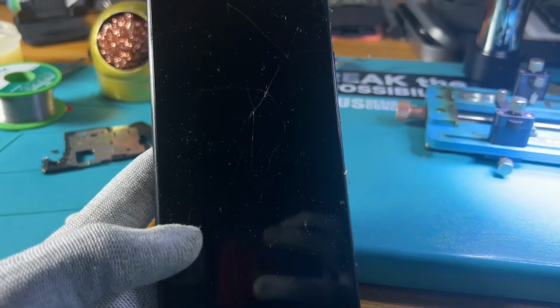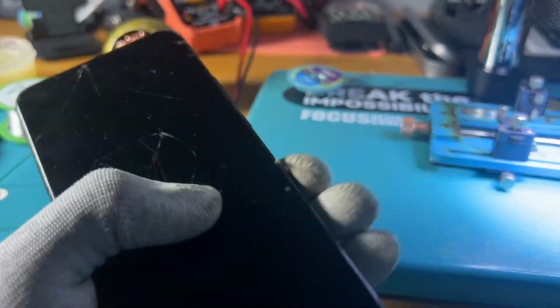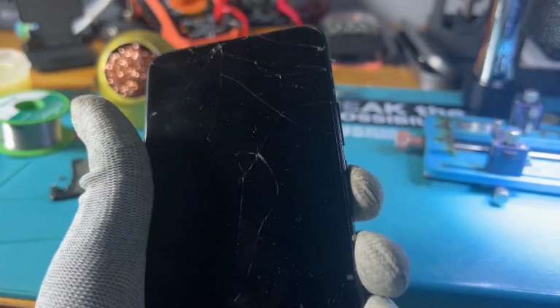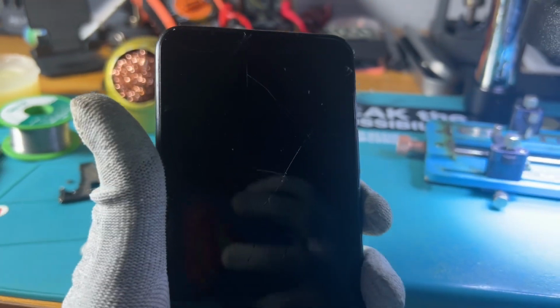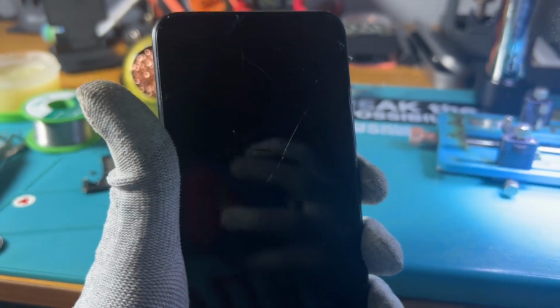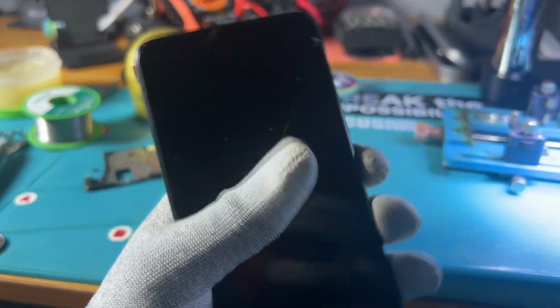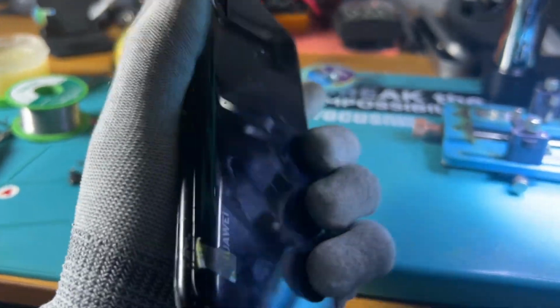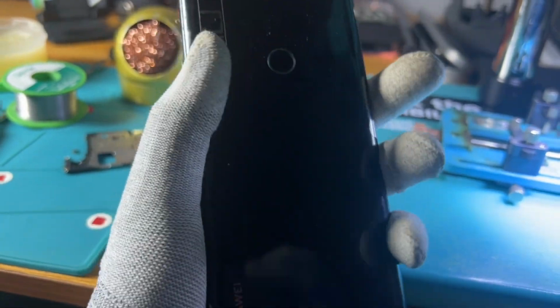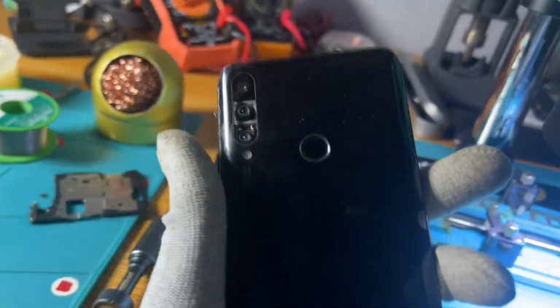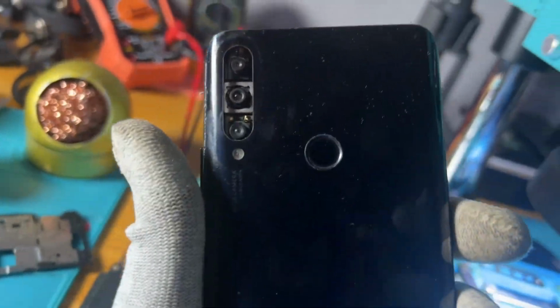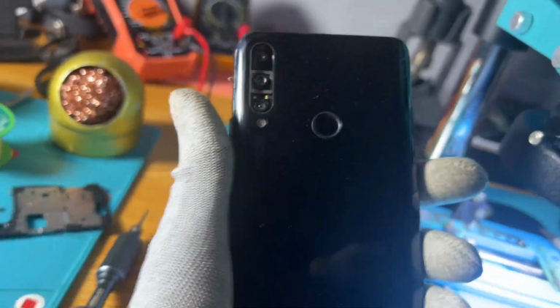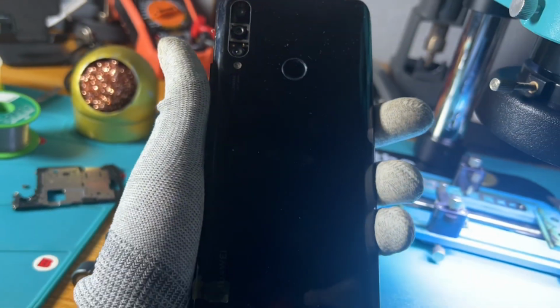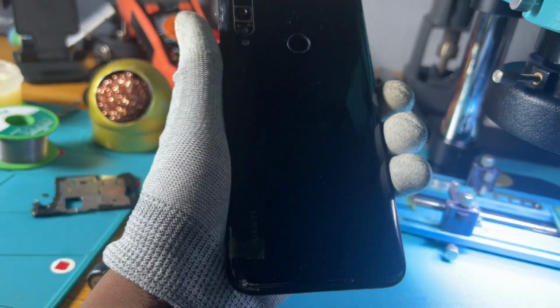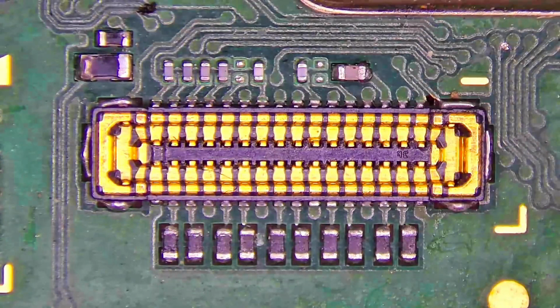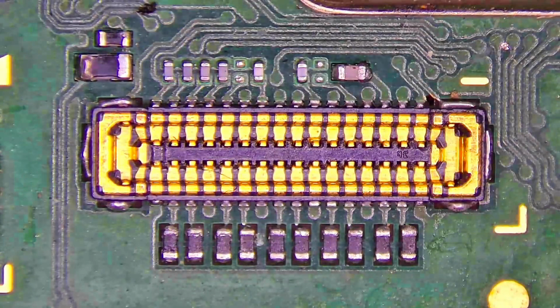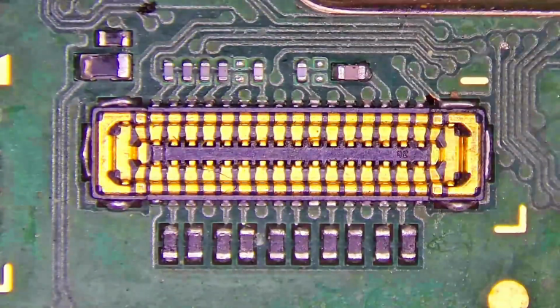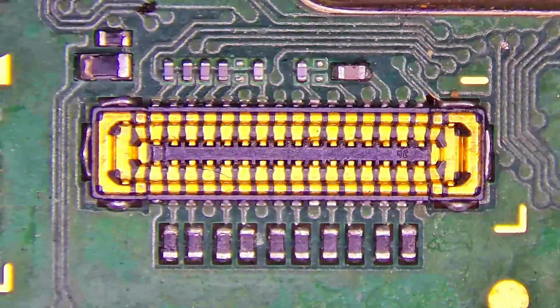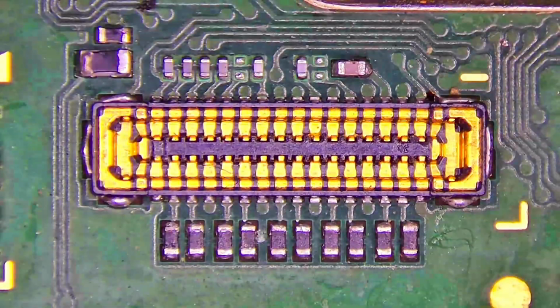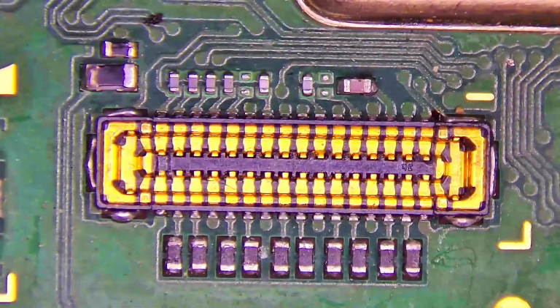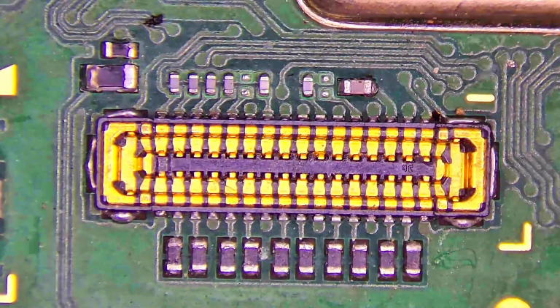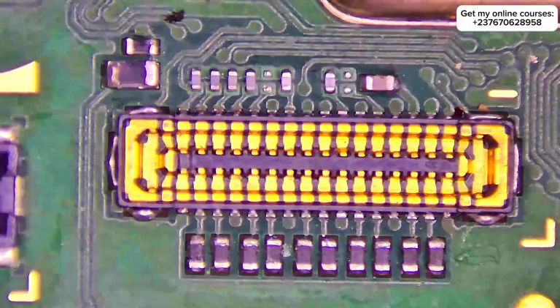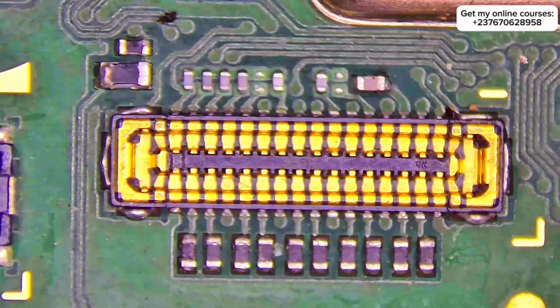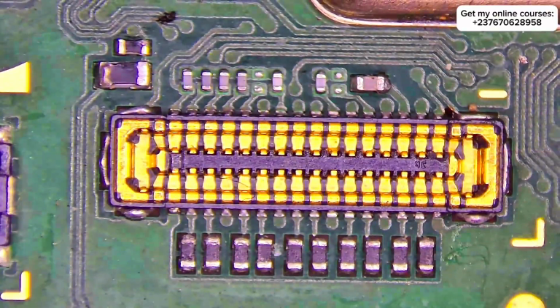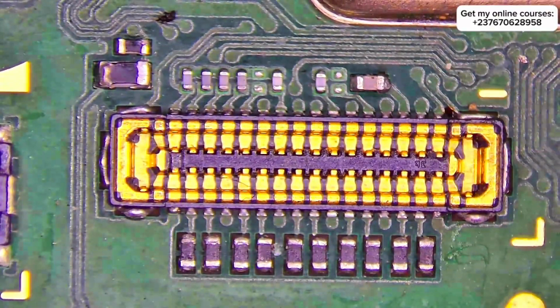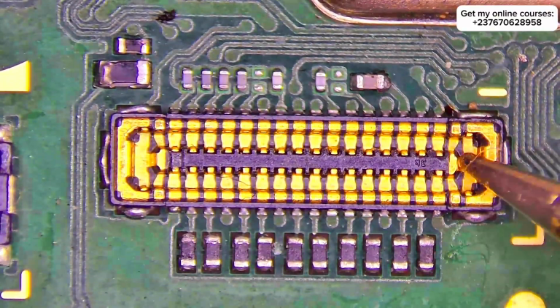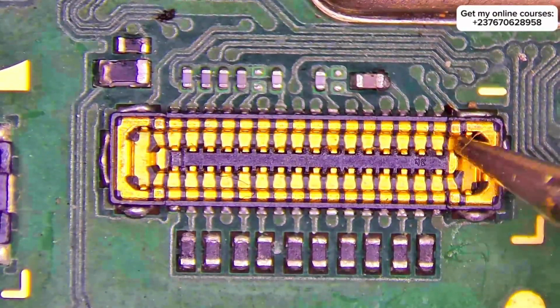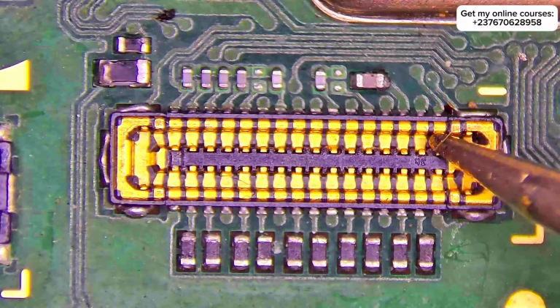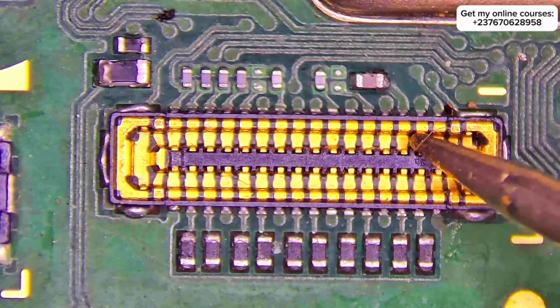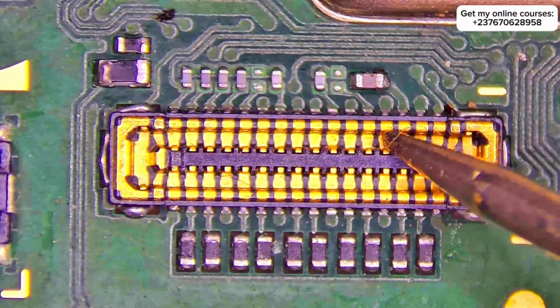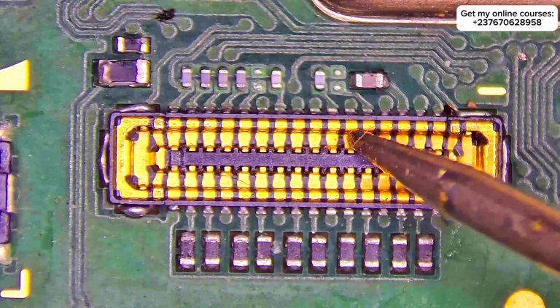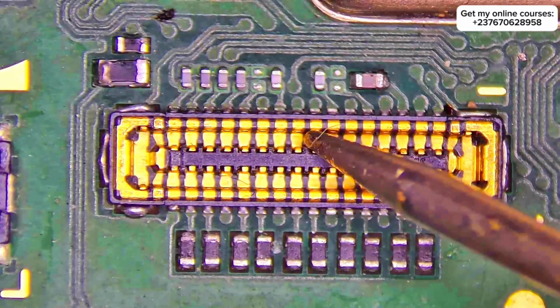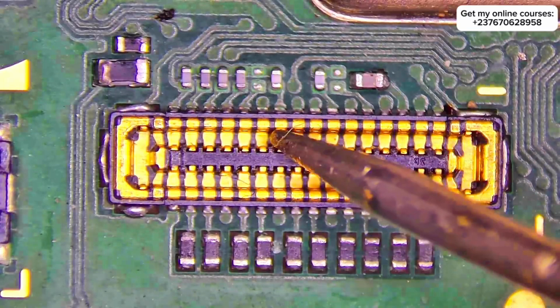This mobile phone is from another shop with a display problem. The technician tried to change the screen, but the screen wasn't displaying — it was totally black, nothing showing.